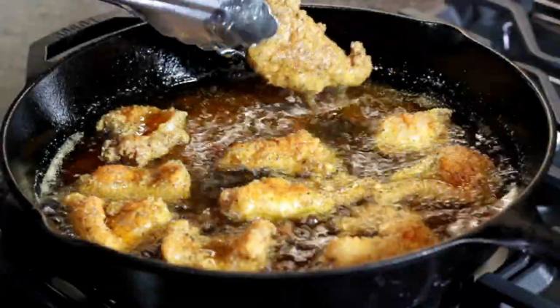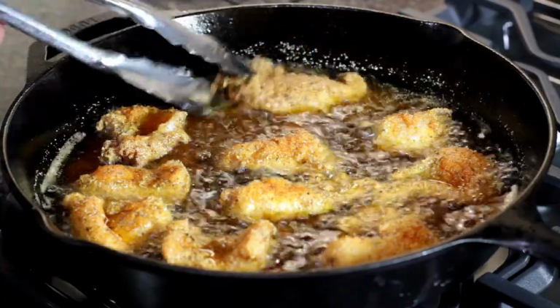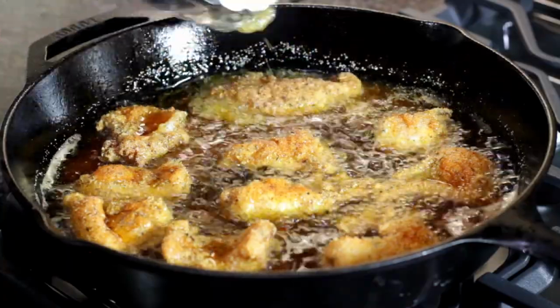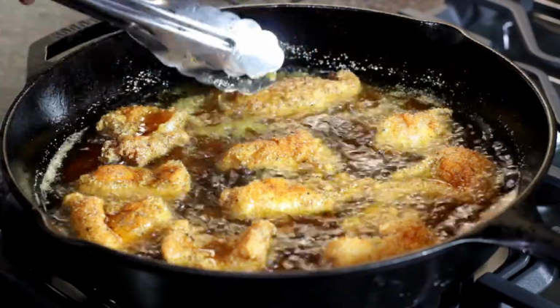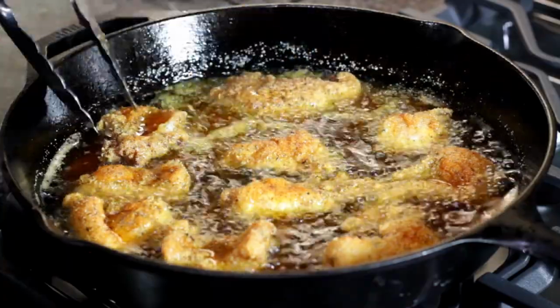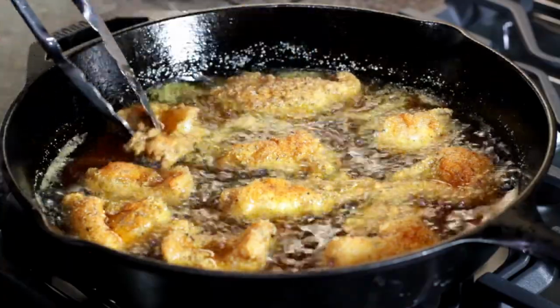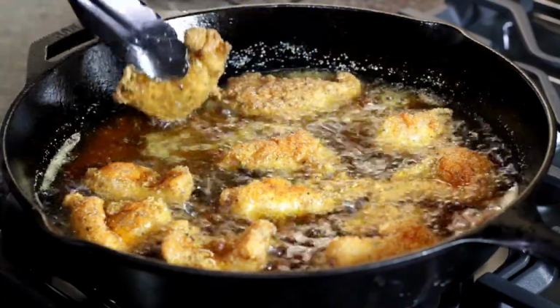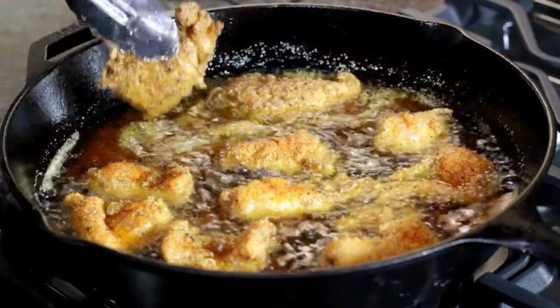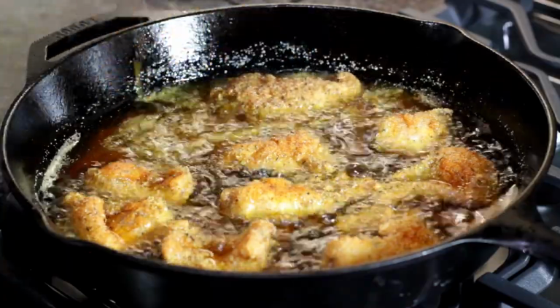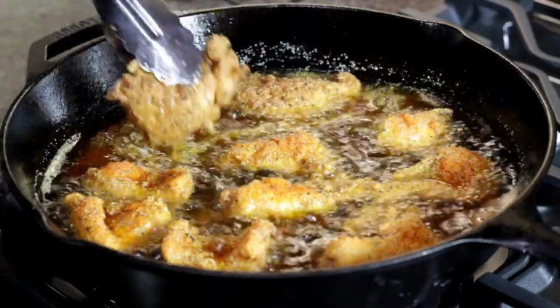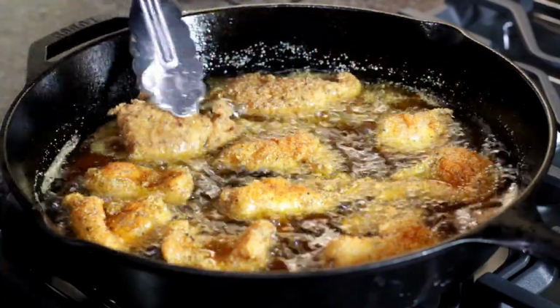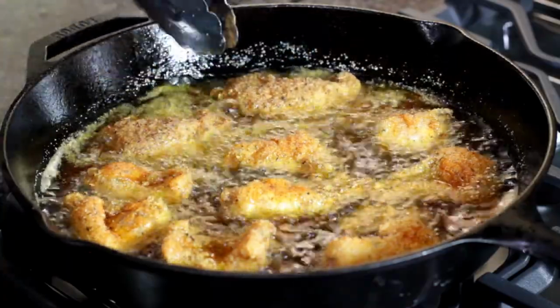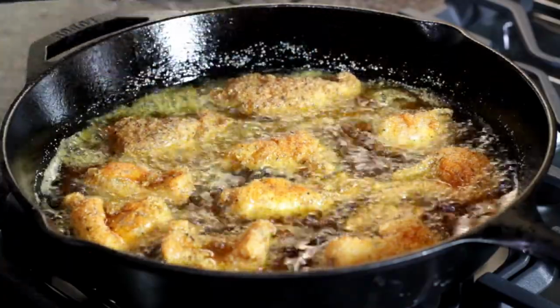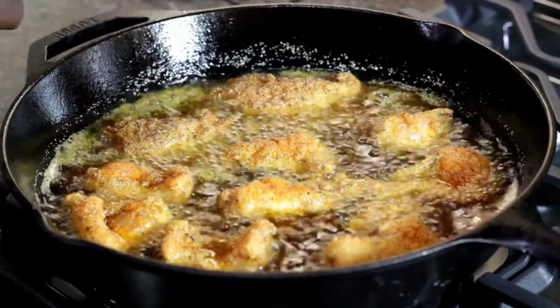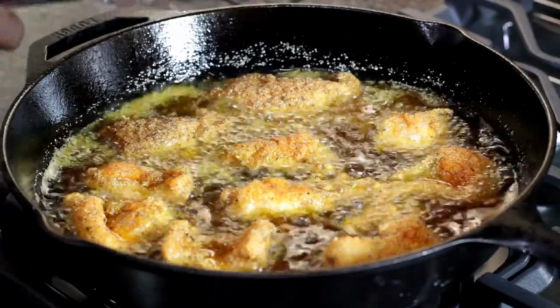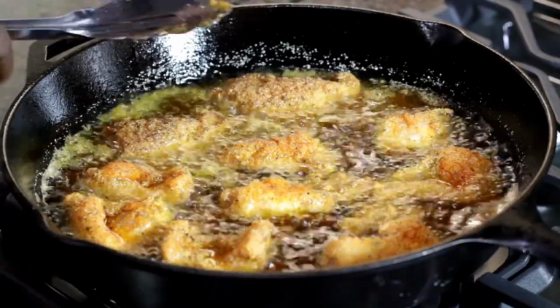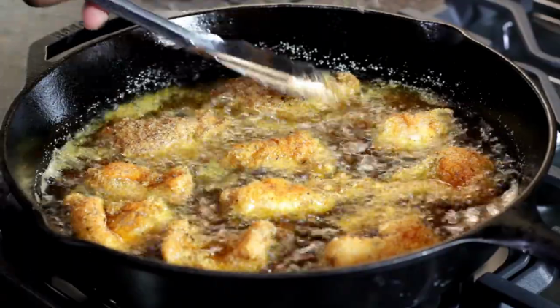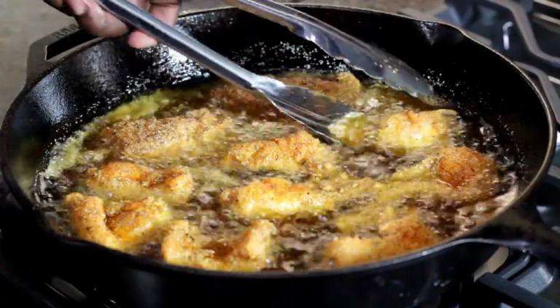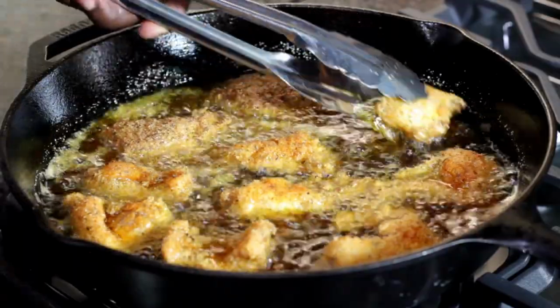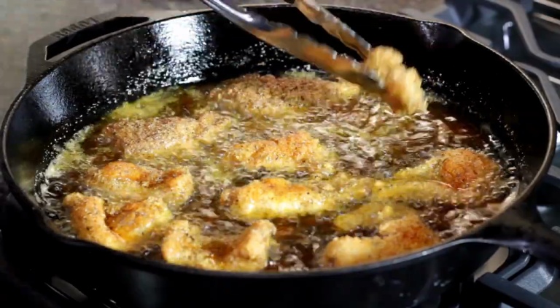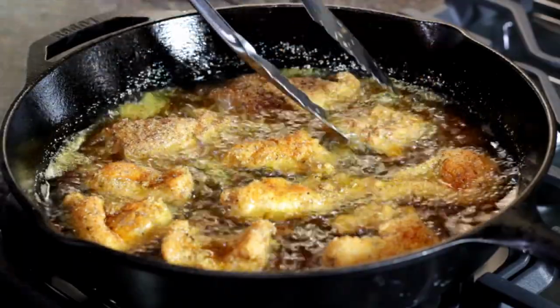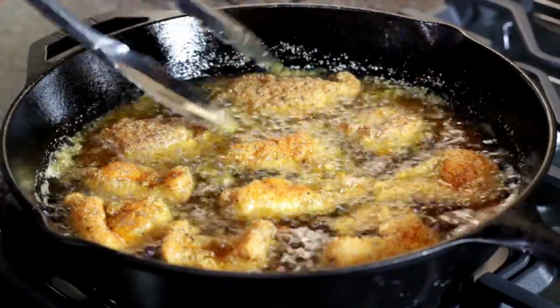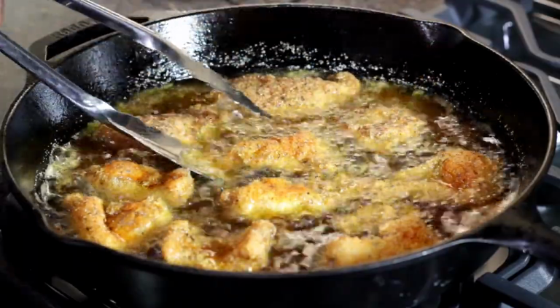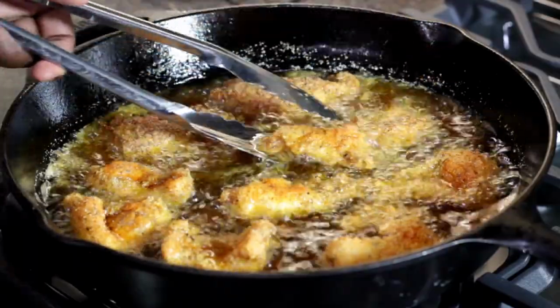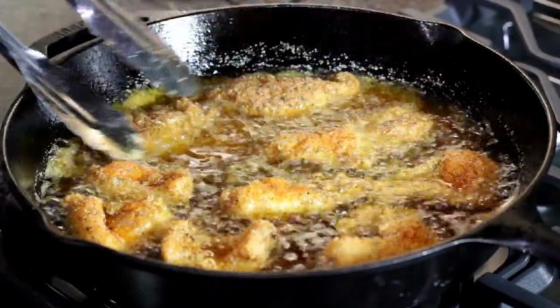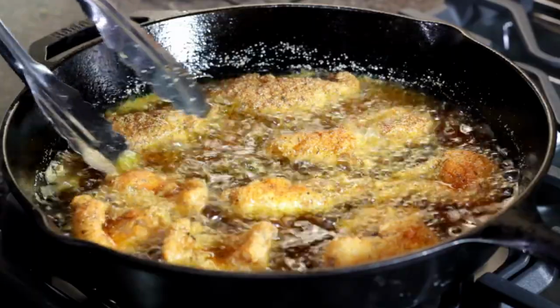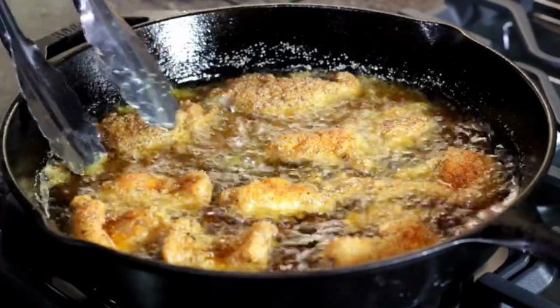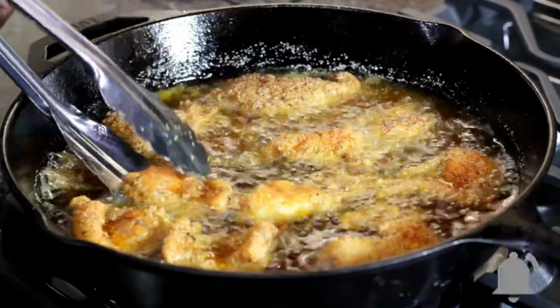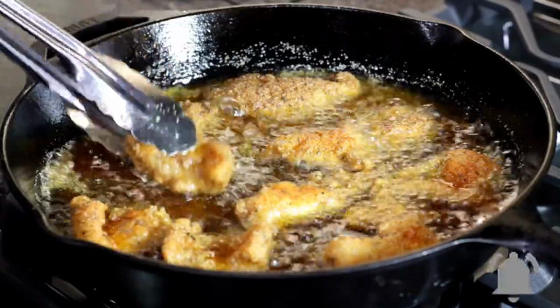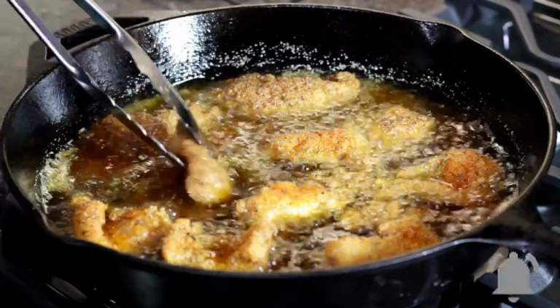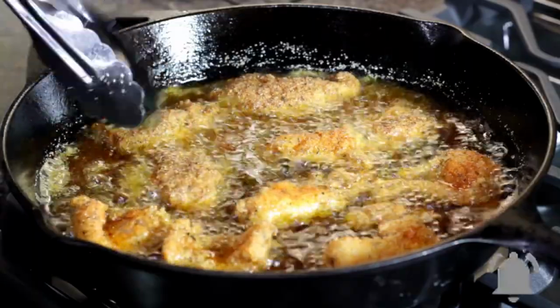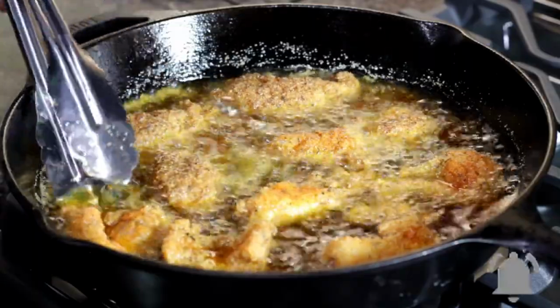For this and other fine recipes, go to chefkindra.weebly.com — that's chefkindra.weebly.com. You know I got you guys — hit that notification bell so you don't miss anything.